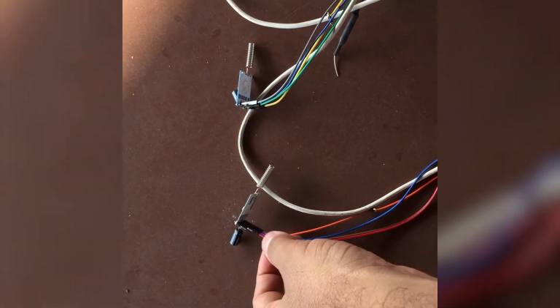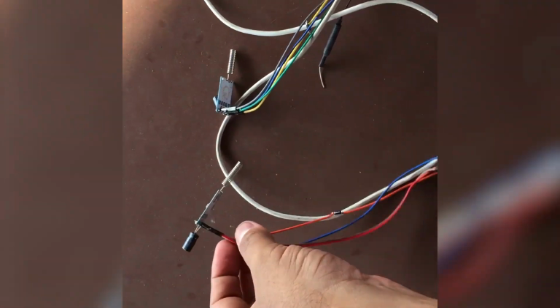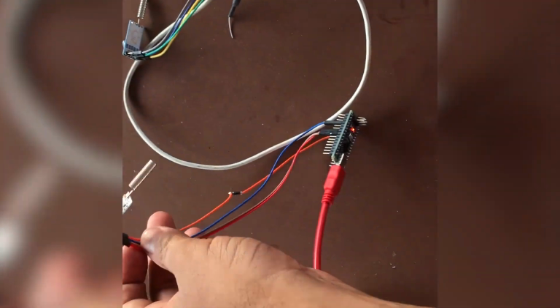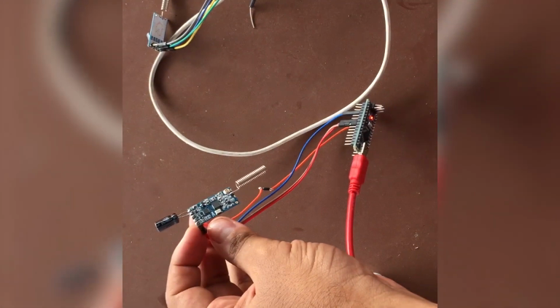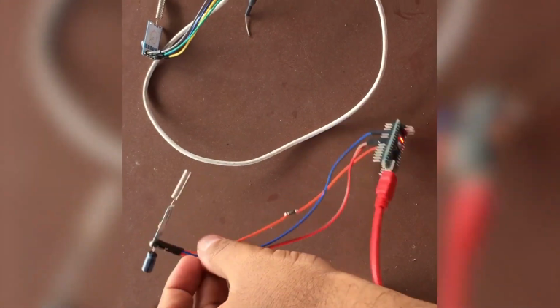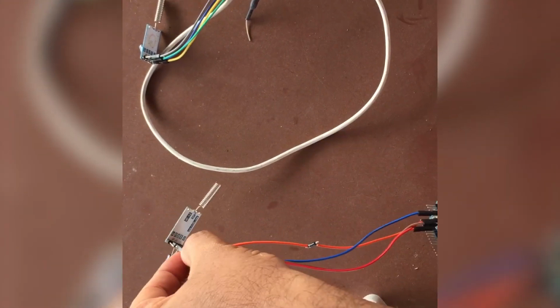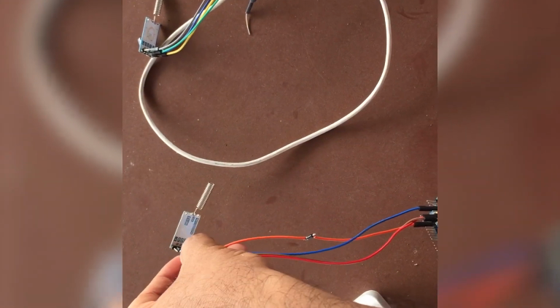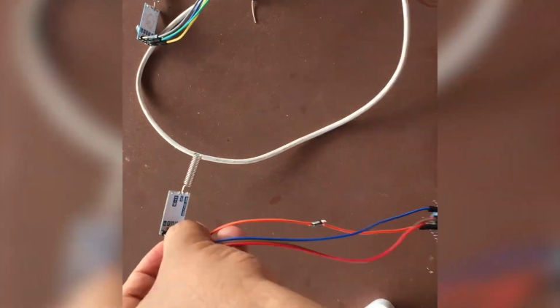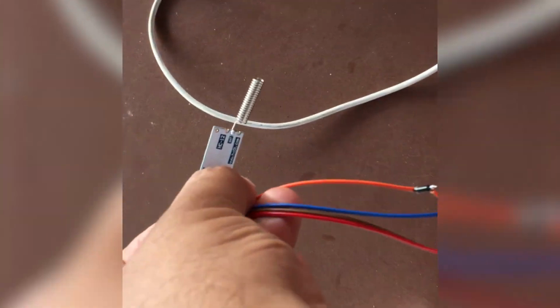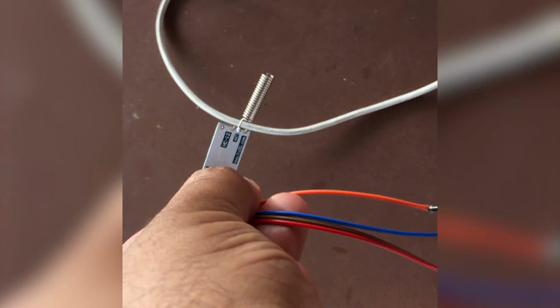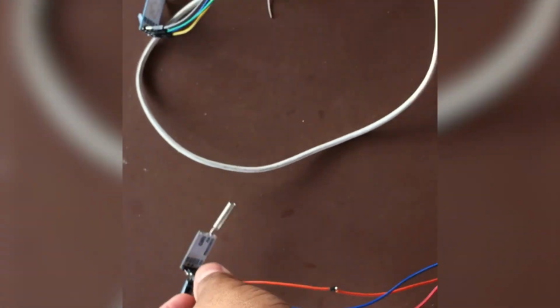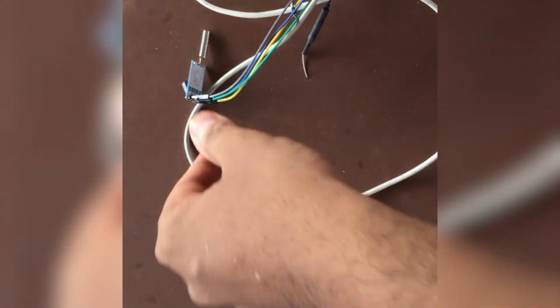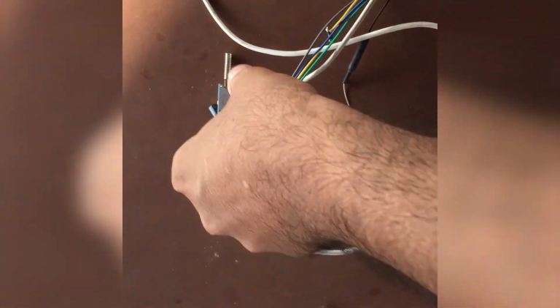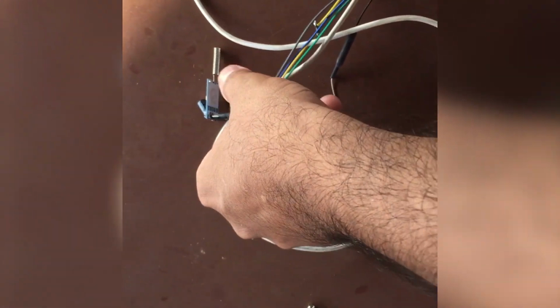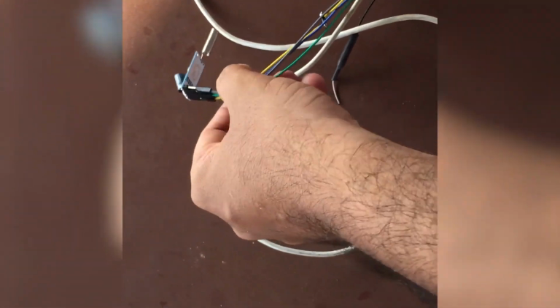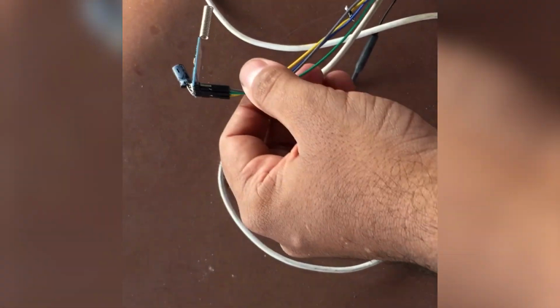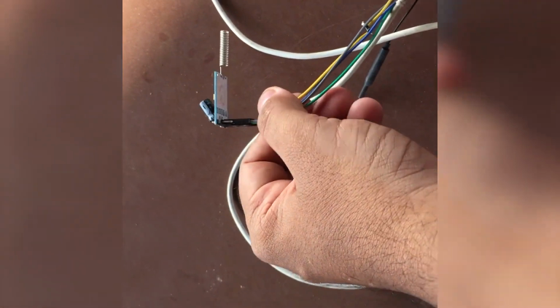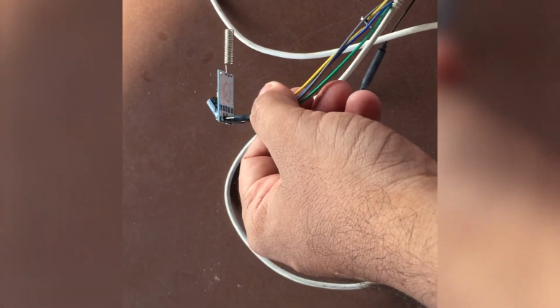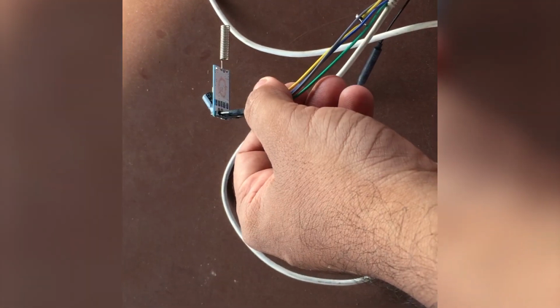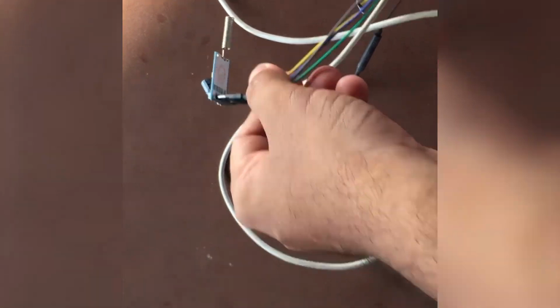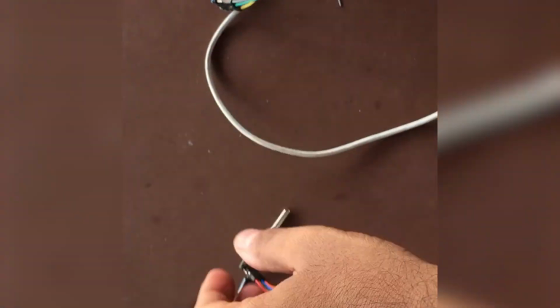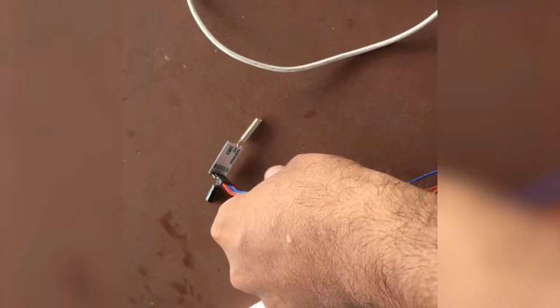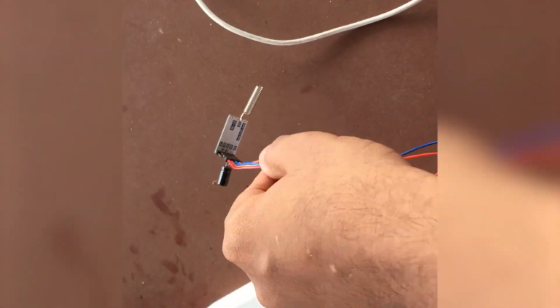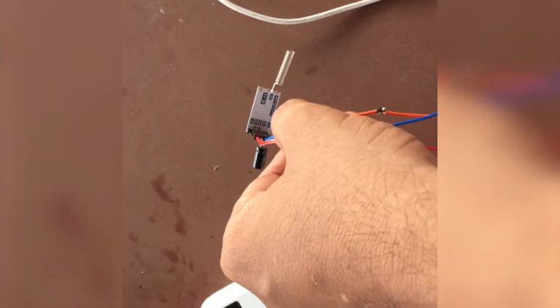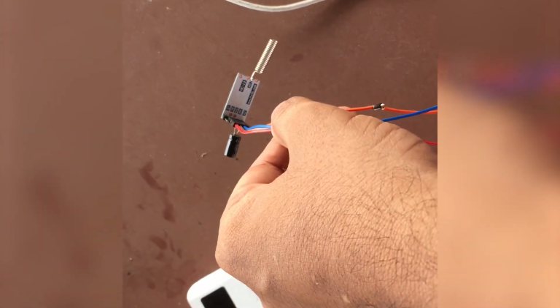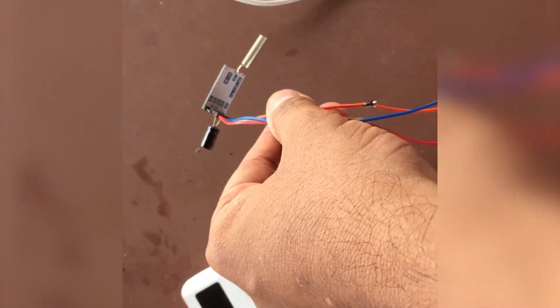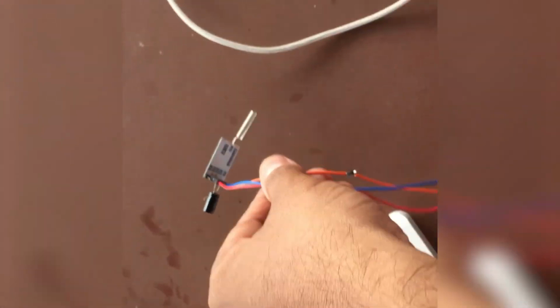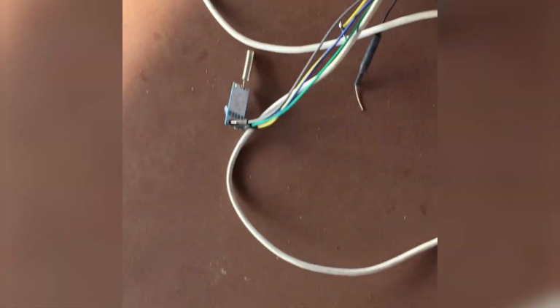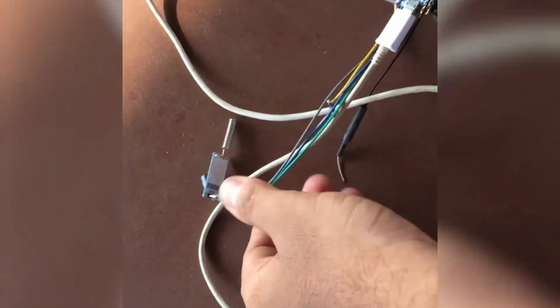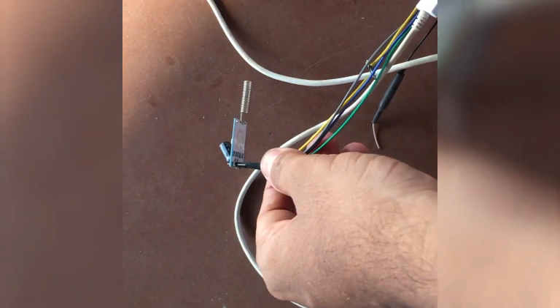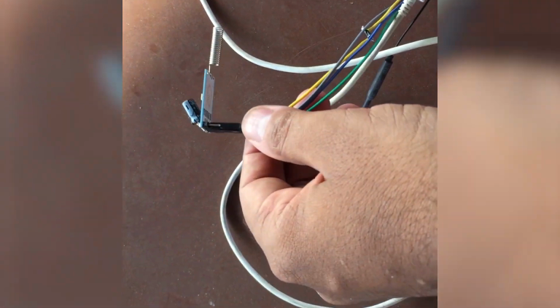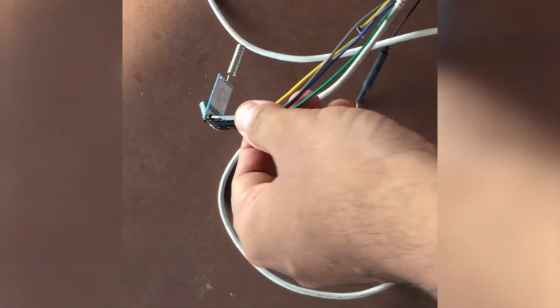This one was my earlier receiver, and this one was my earlier transmitter. Let's do a range check with them swapped.